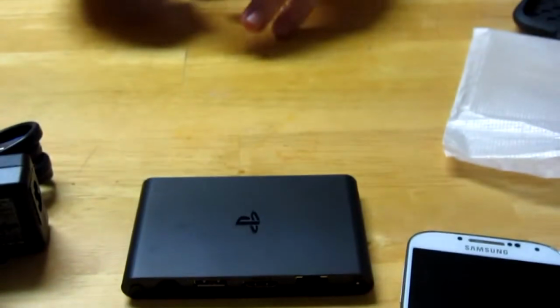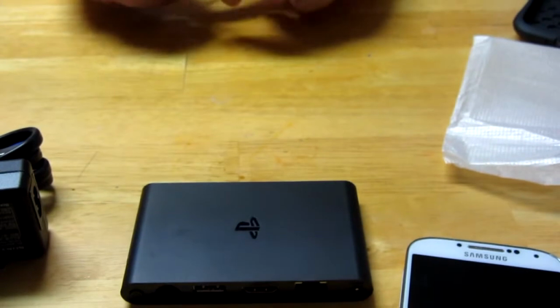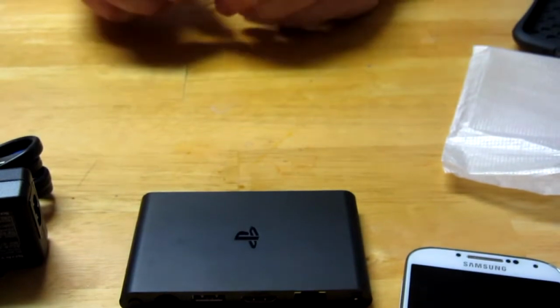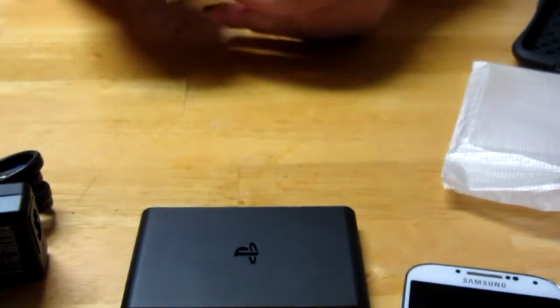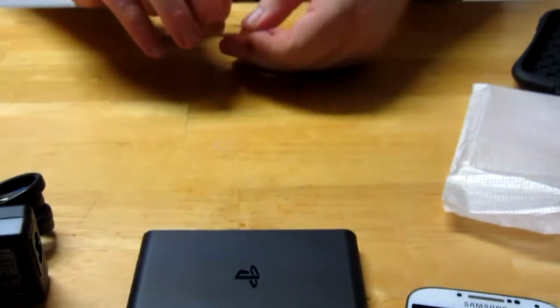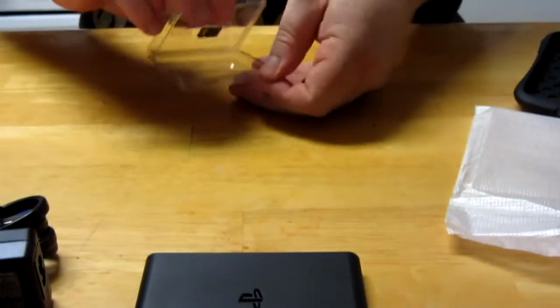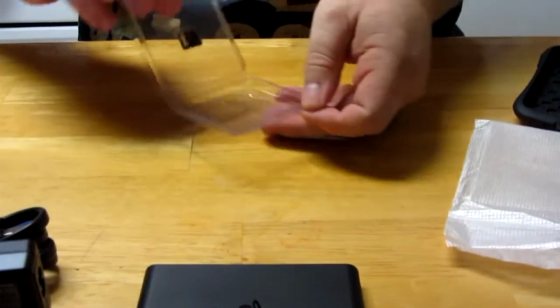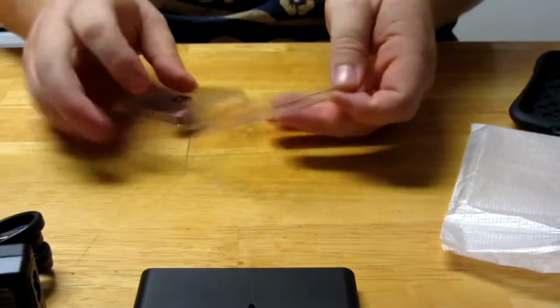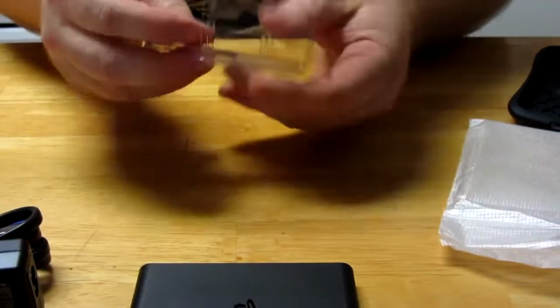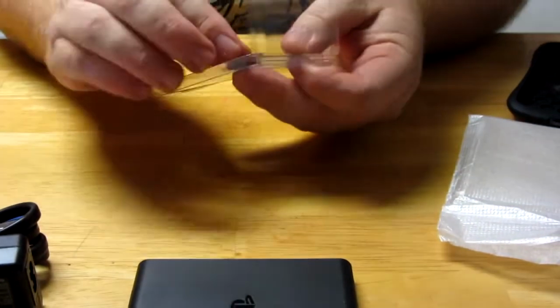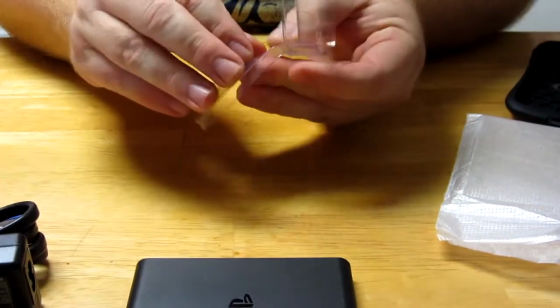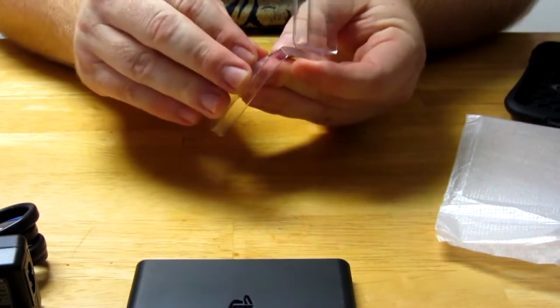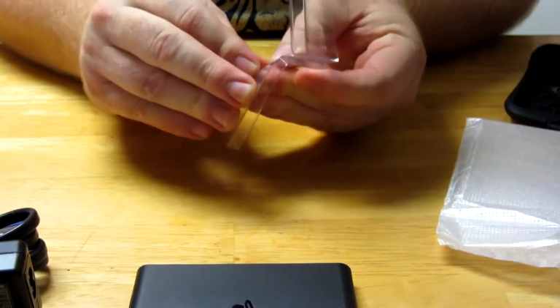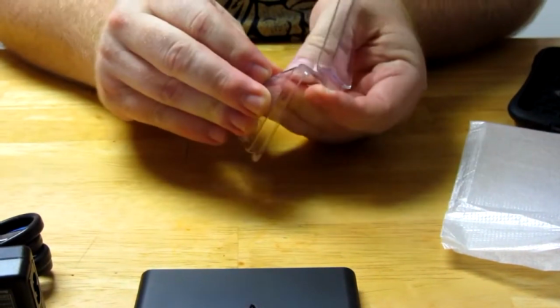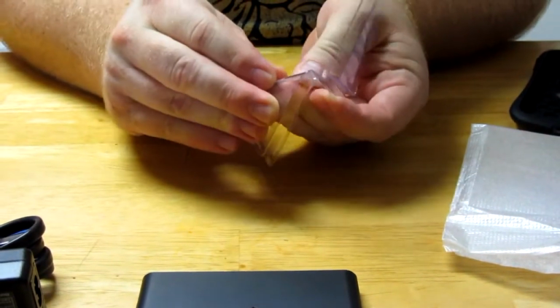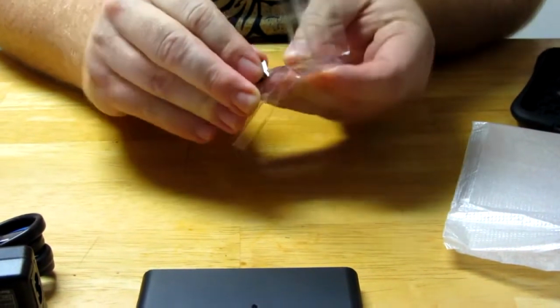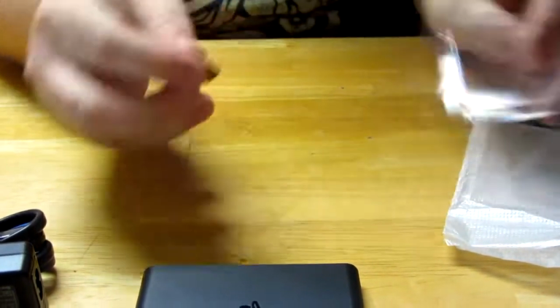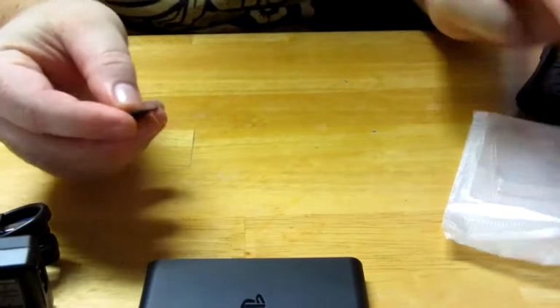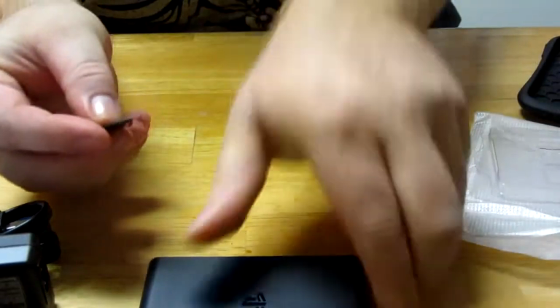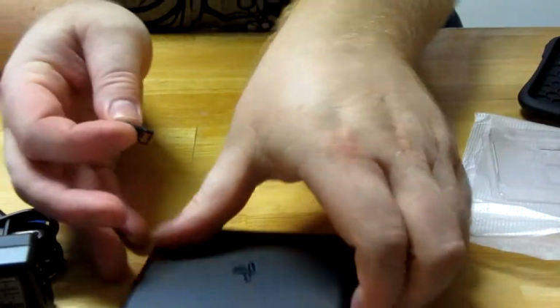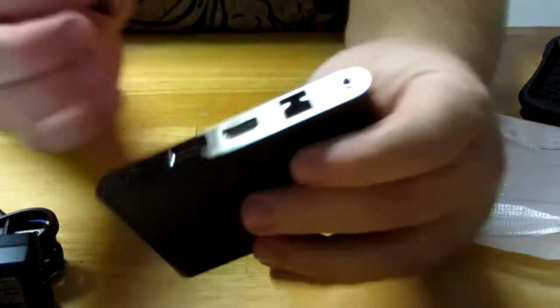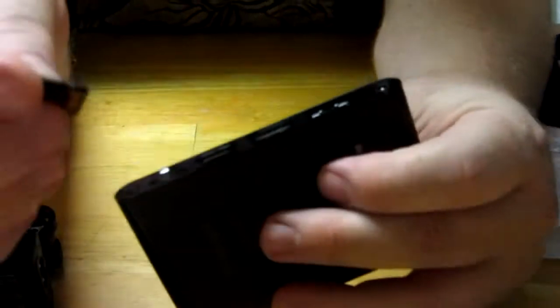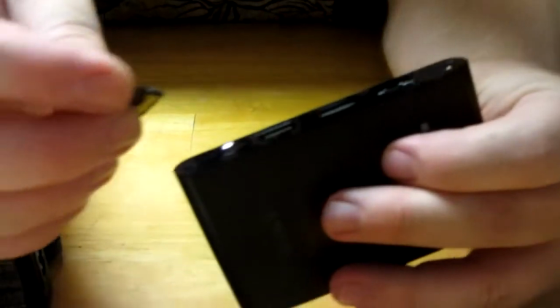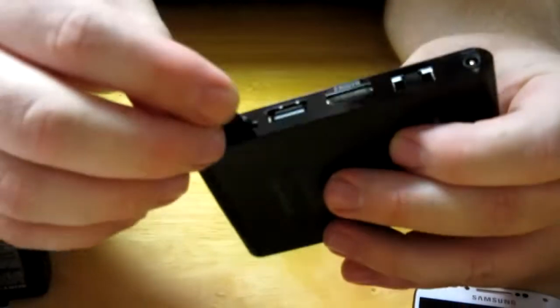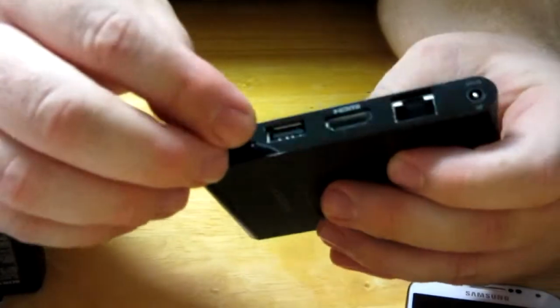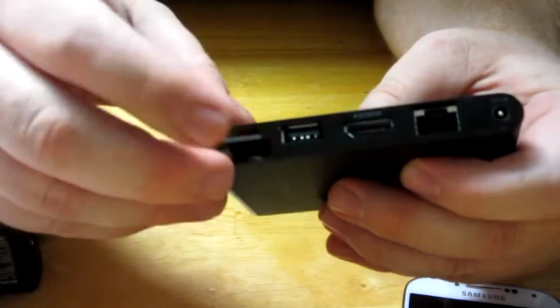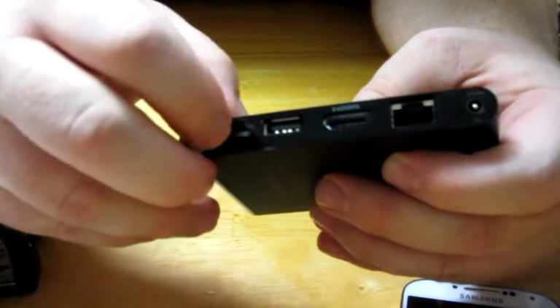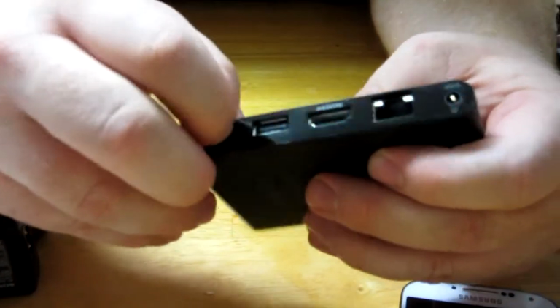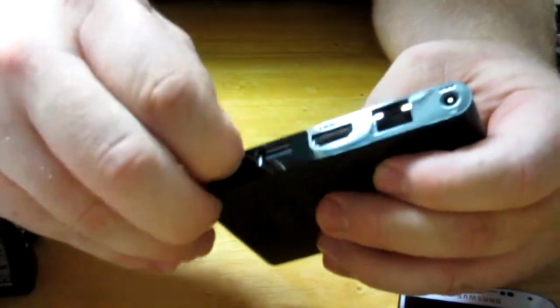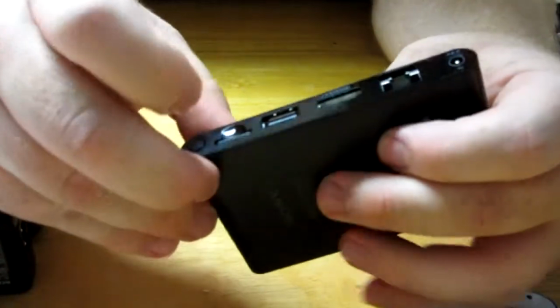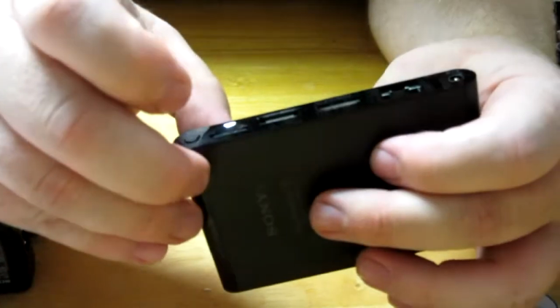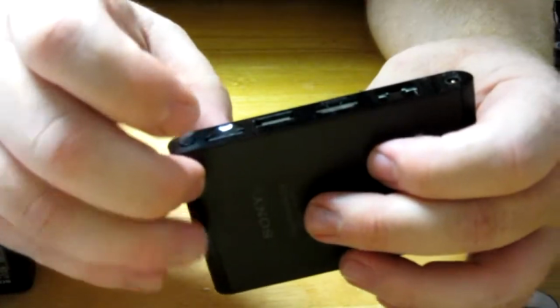Let's start off here and get my little PS Vita card out and slap that bad boy in there.